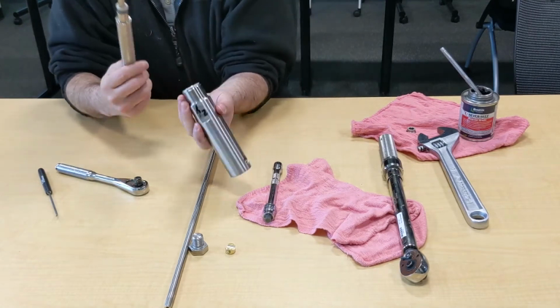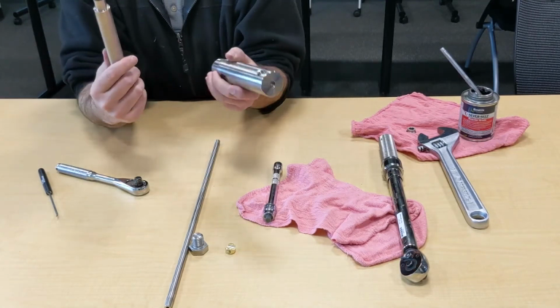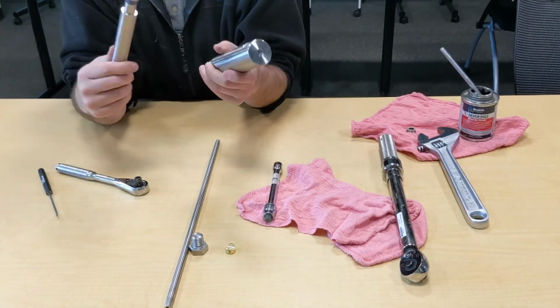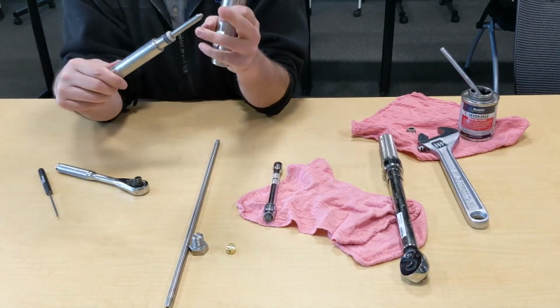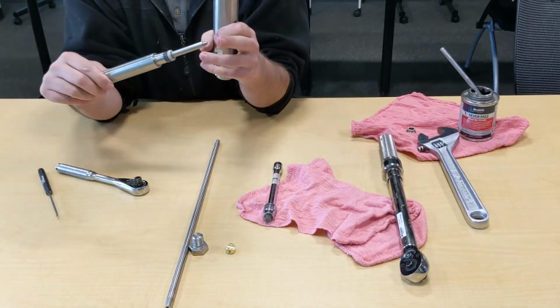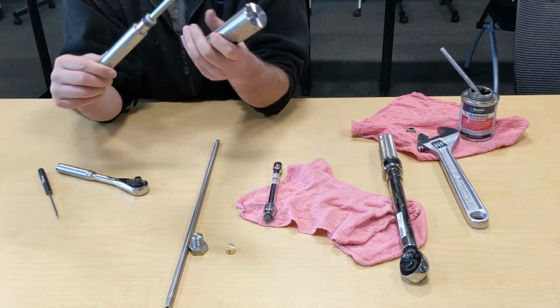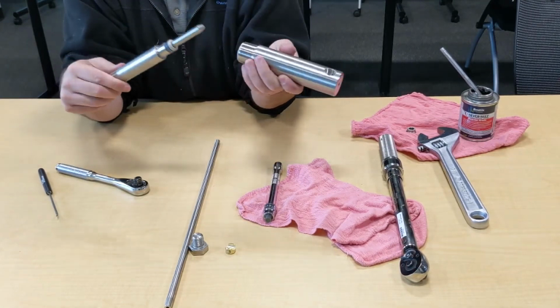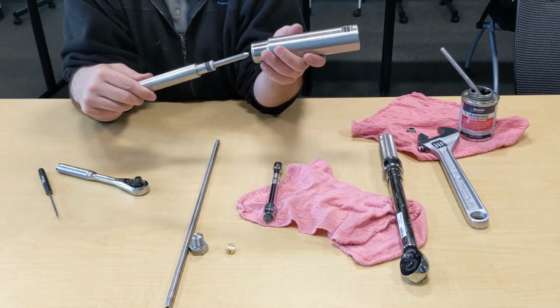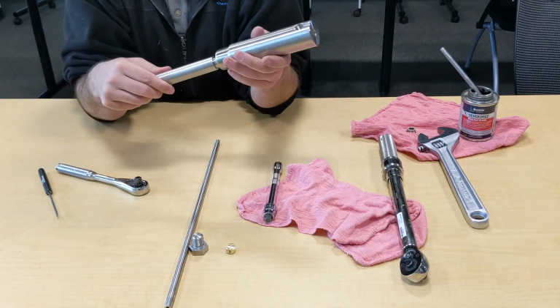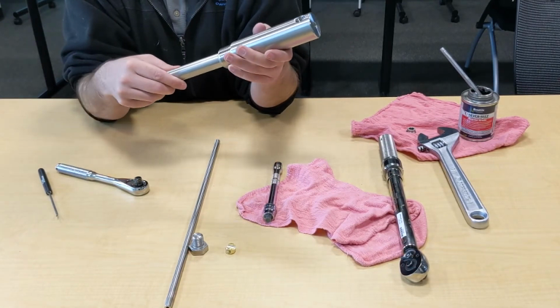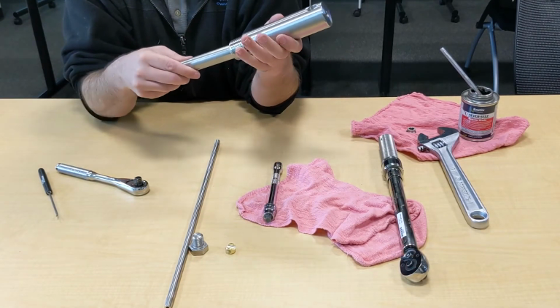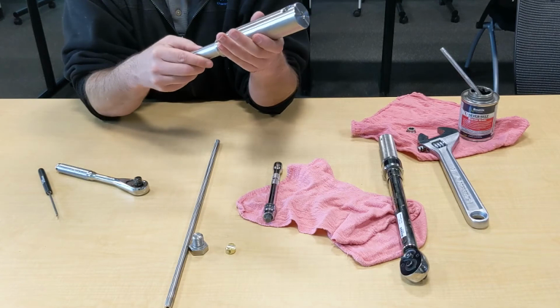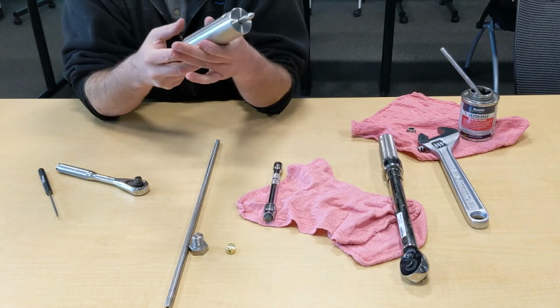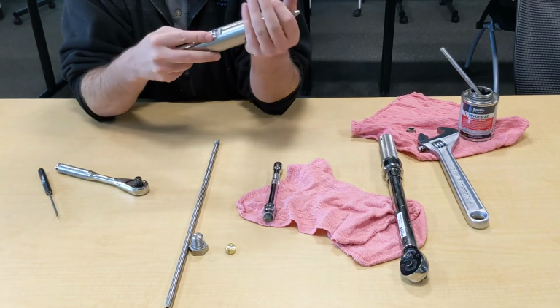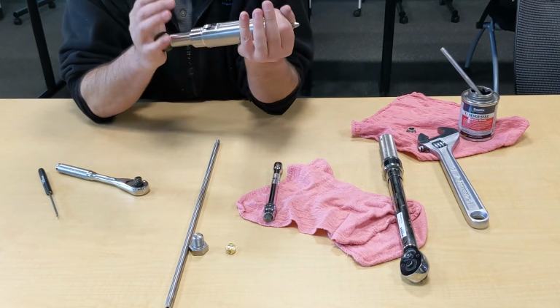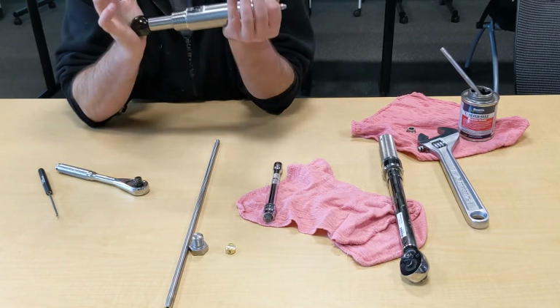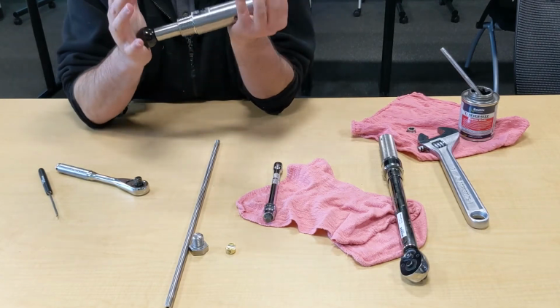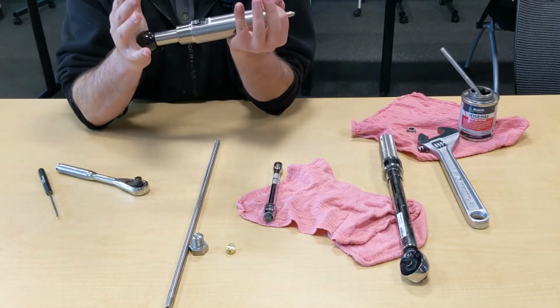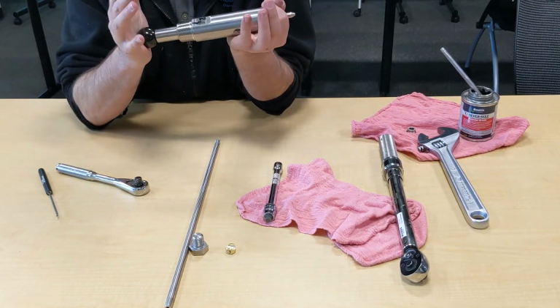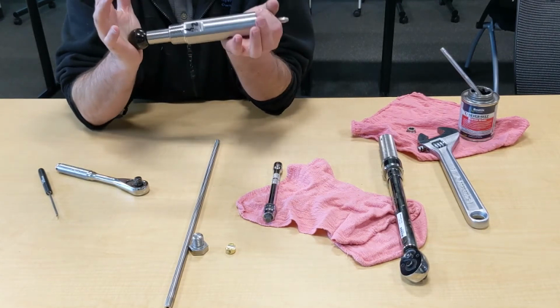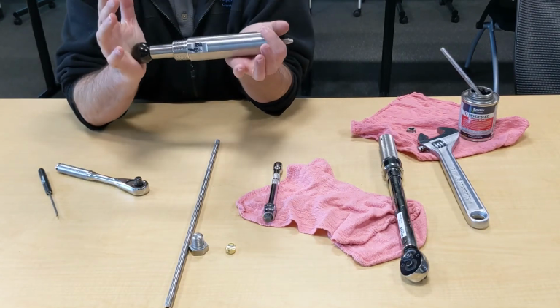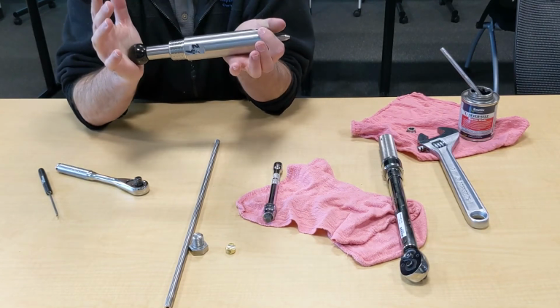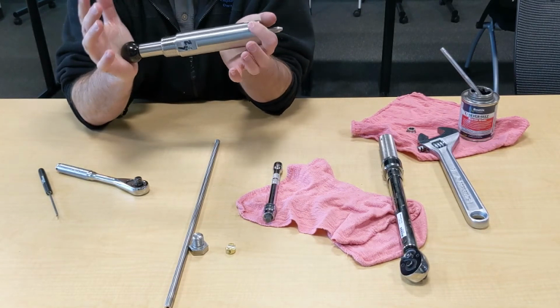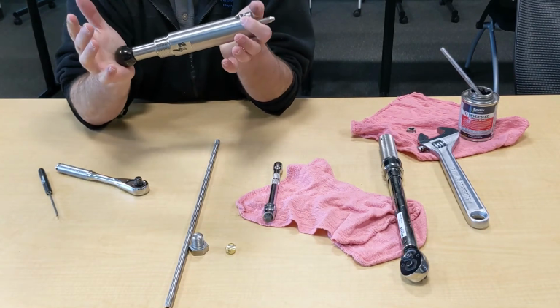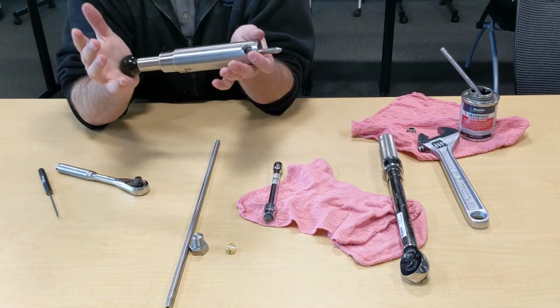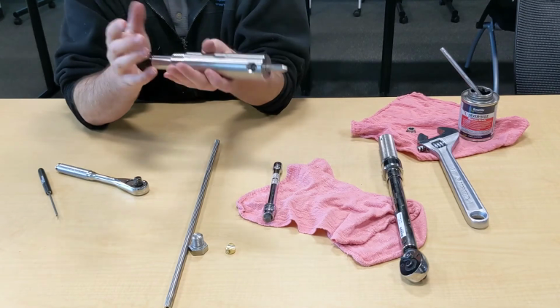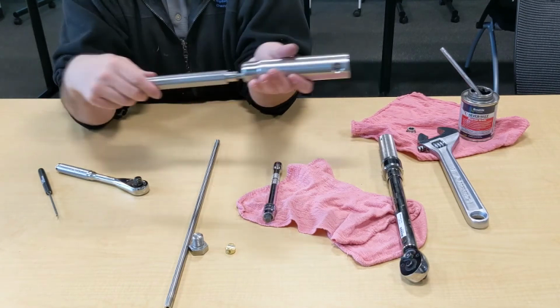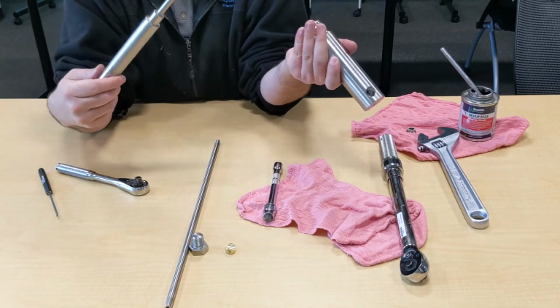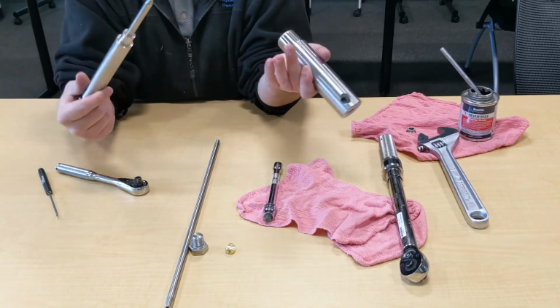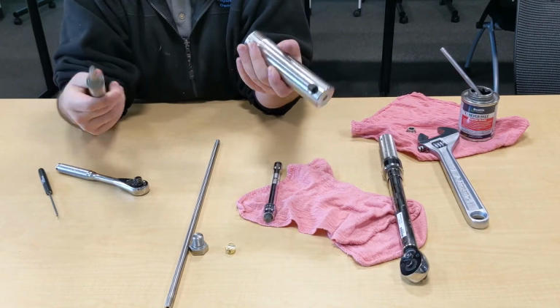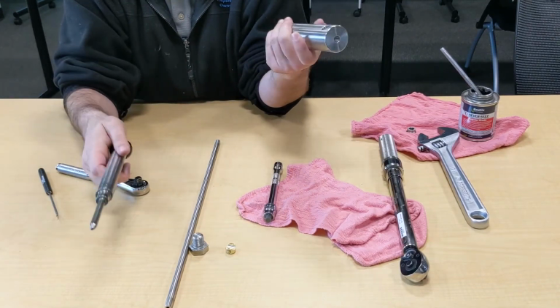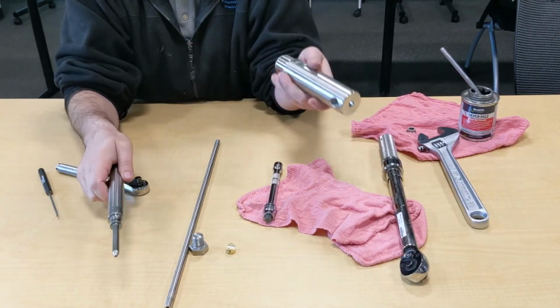Holding the assembly so the seal and peak don't fall off, push it into the bottom of the tool. You'll feel them hit, and then they'll pop when they go in — you'll feel it seat. Just like that, it's in.